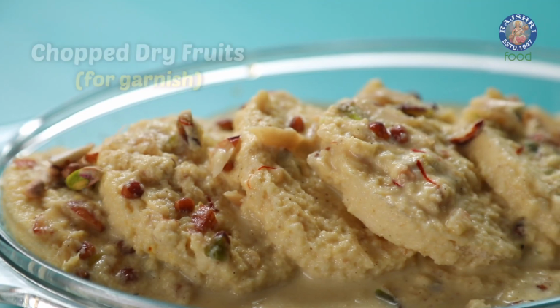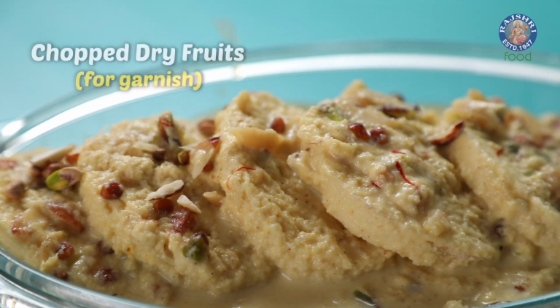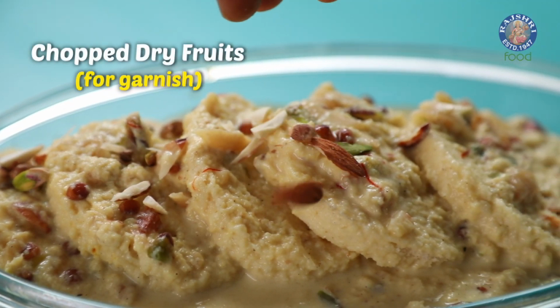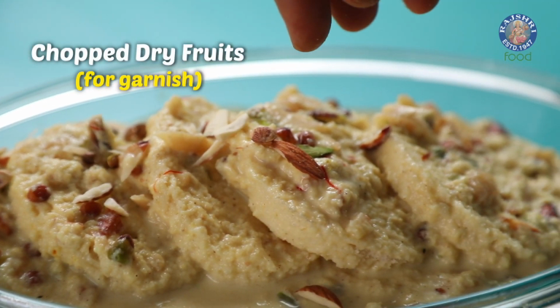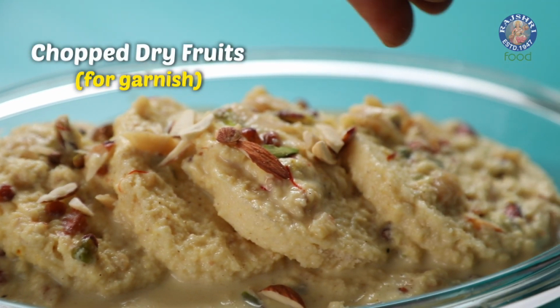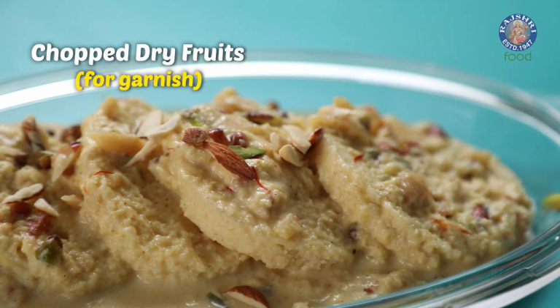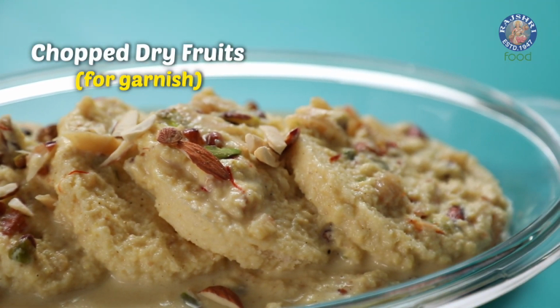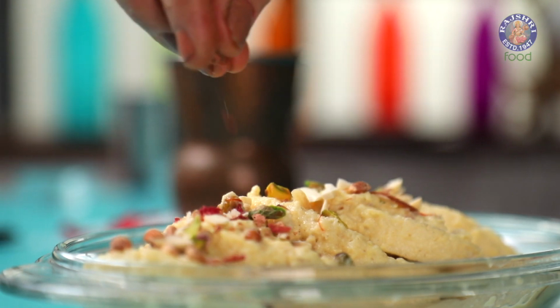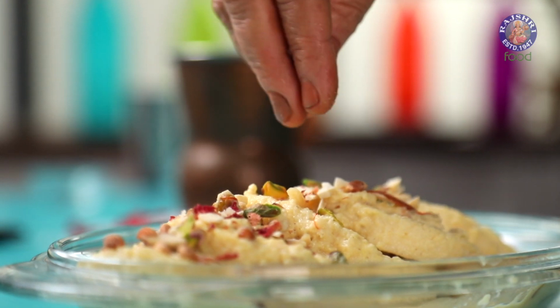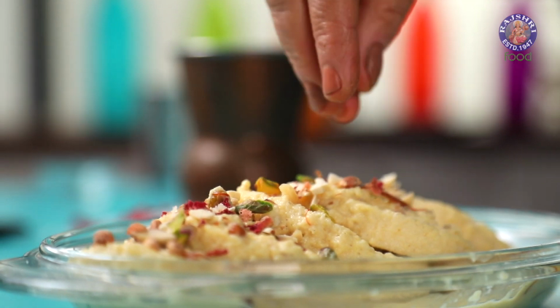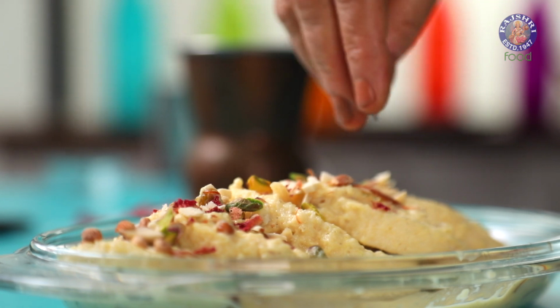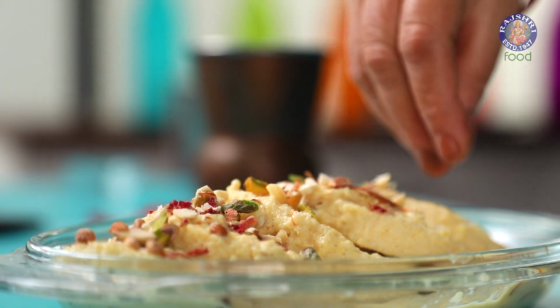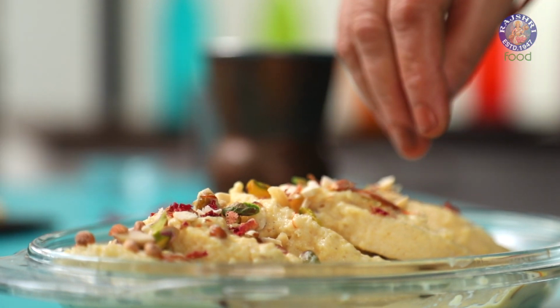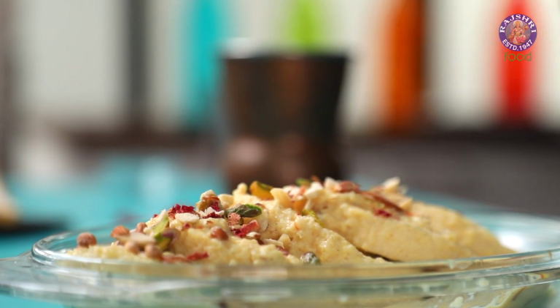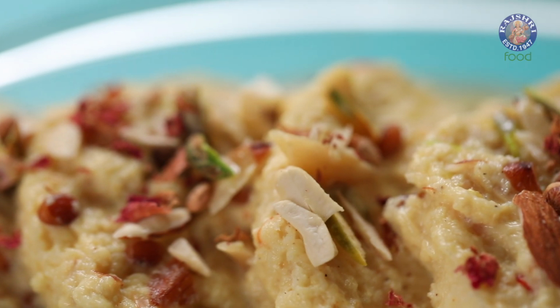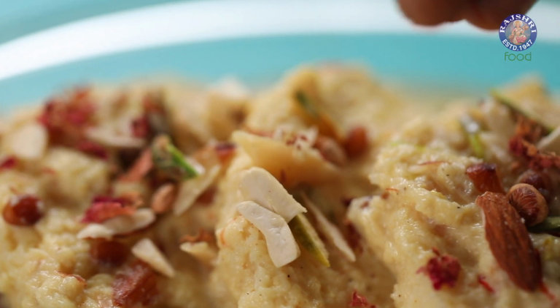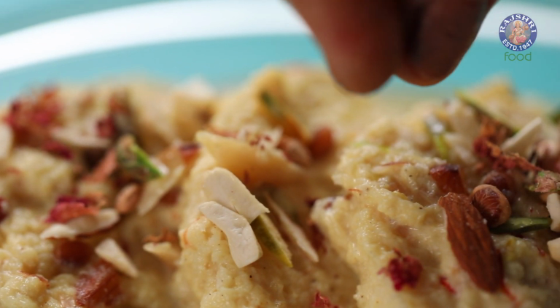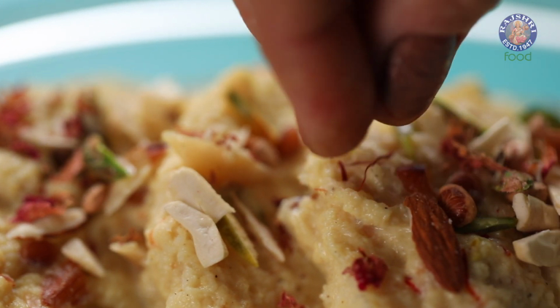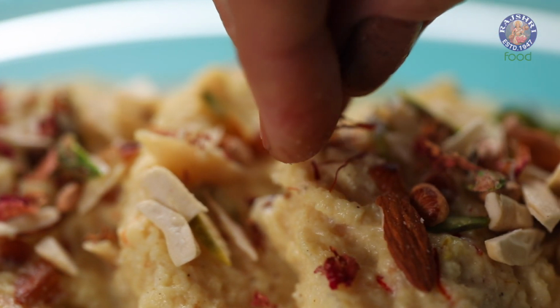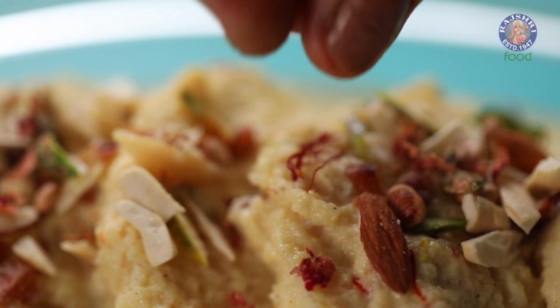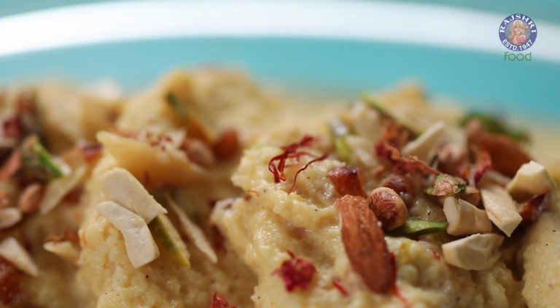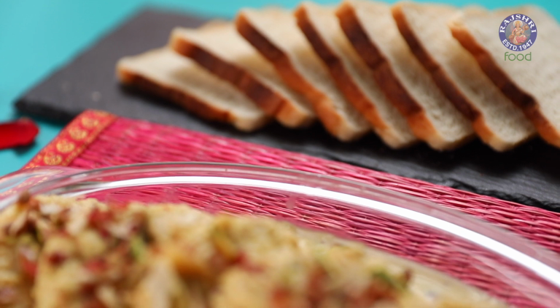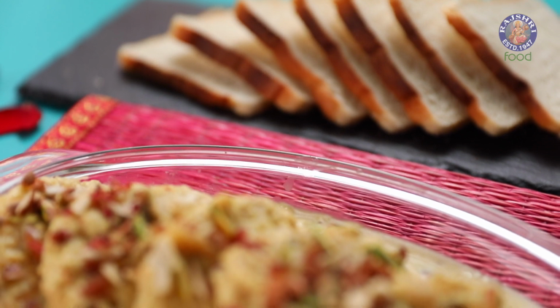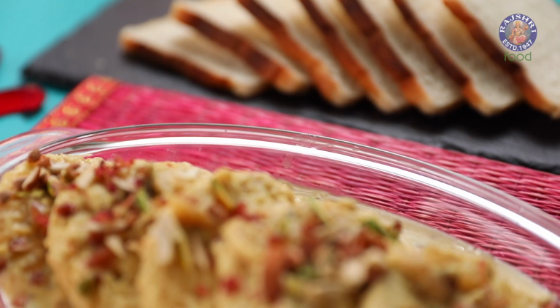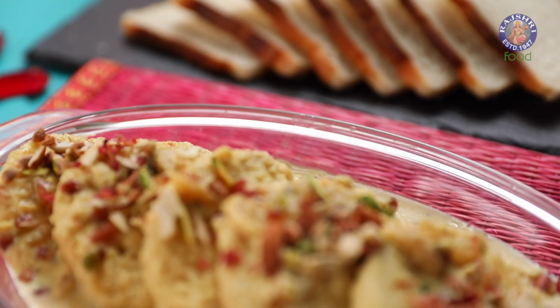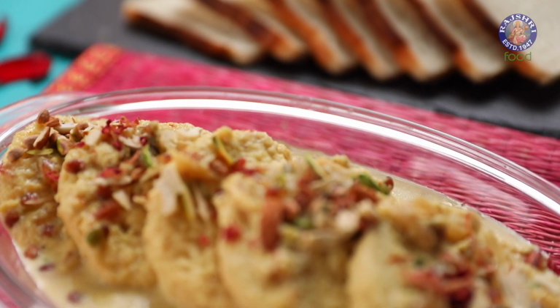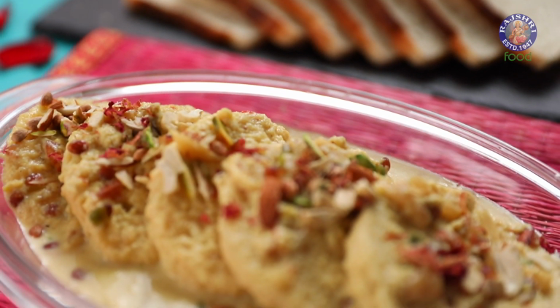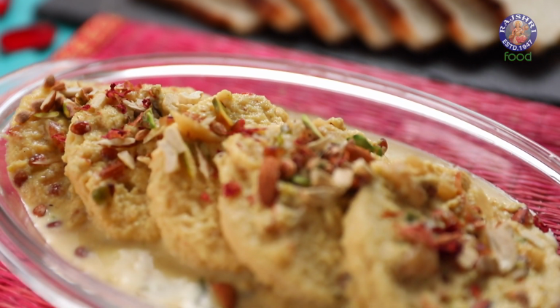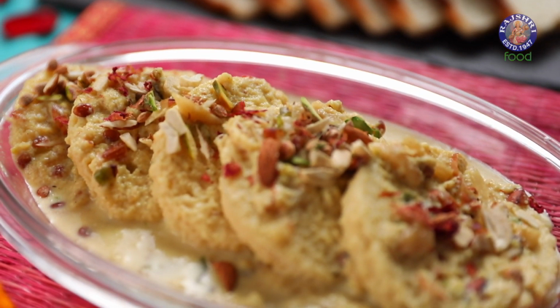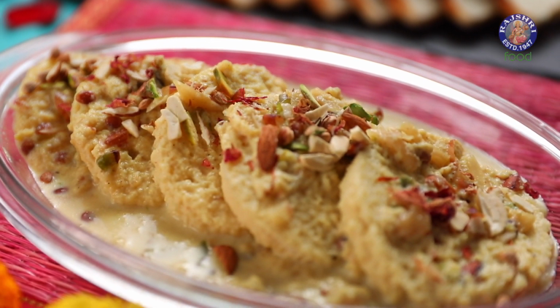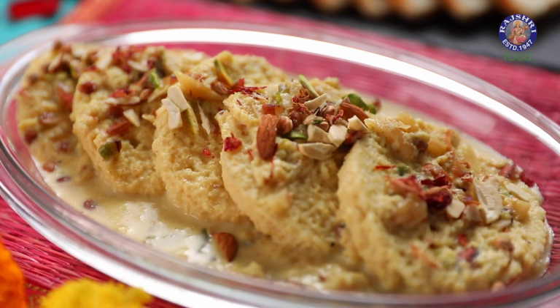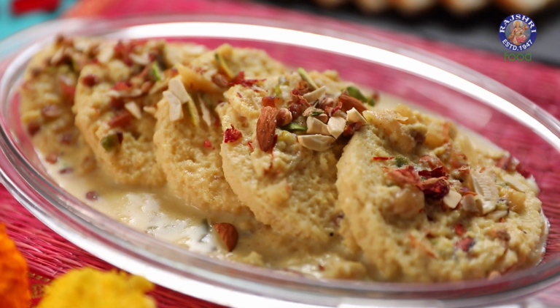The remaining milk you can pour over the bread slices. Garnish with some chopped dry fruits and let them cool in the fridge for some time before serving. No one can have just one, so I am warning you — make some extra.